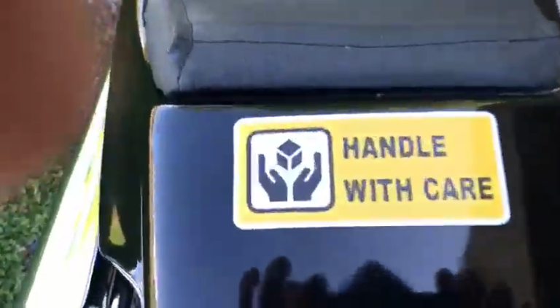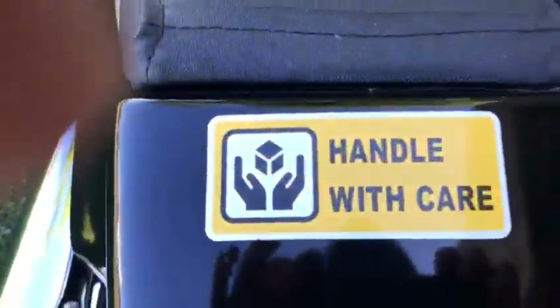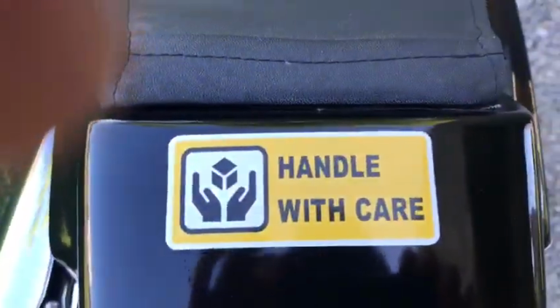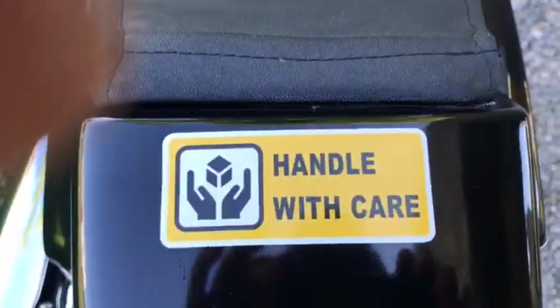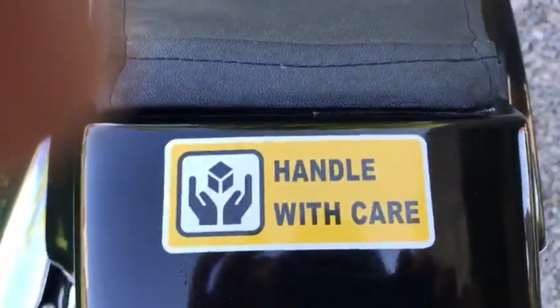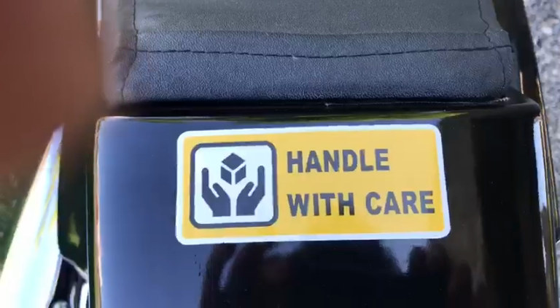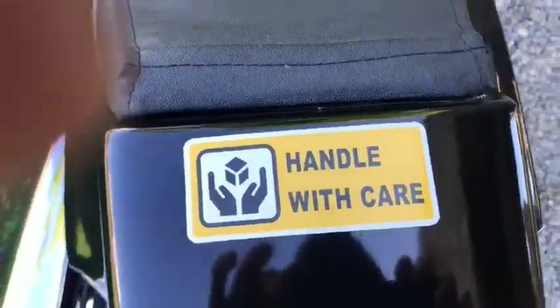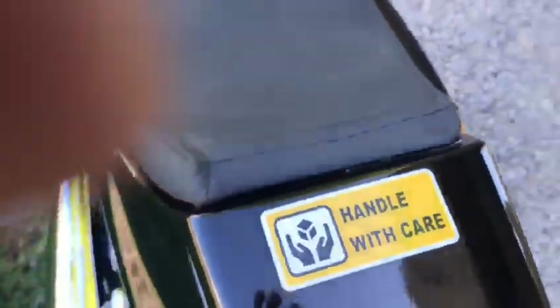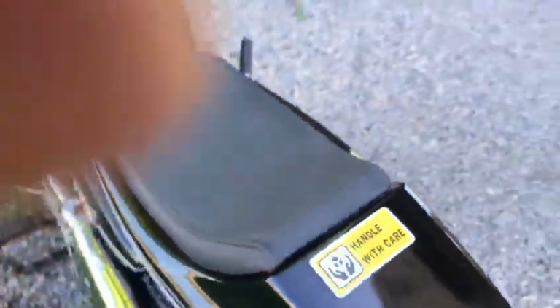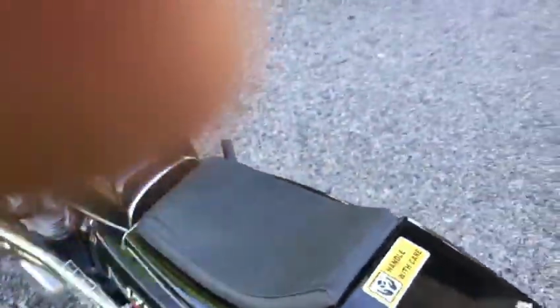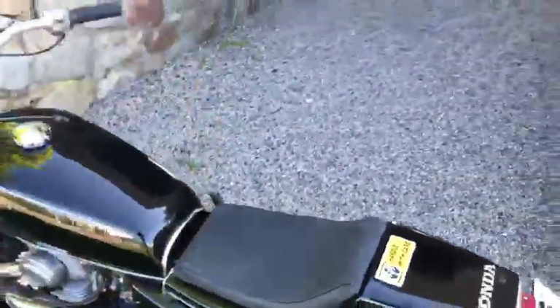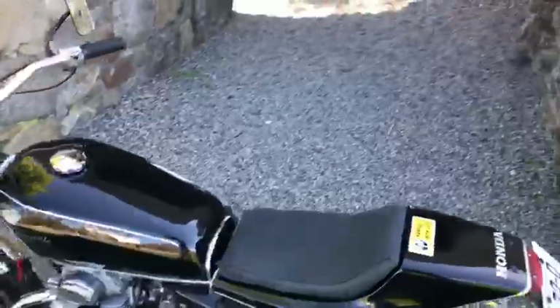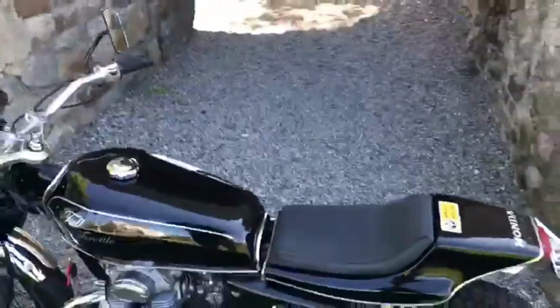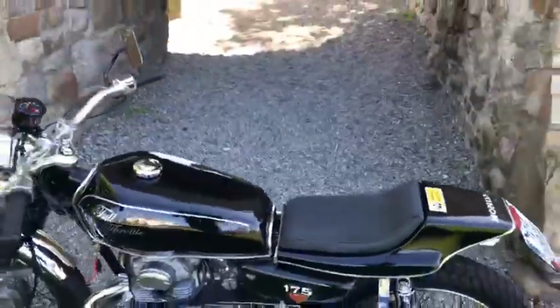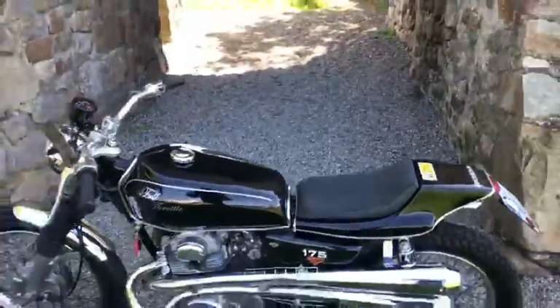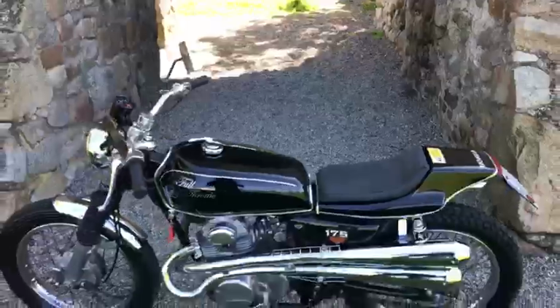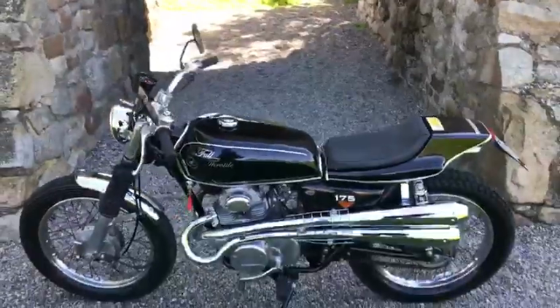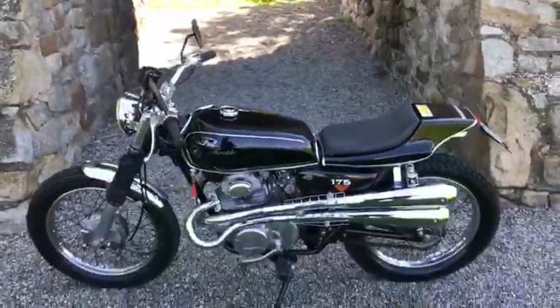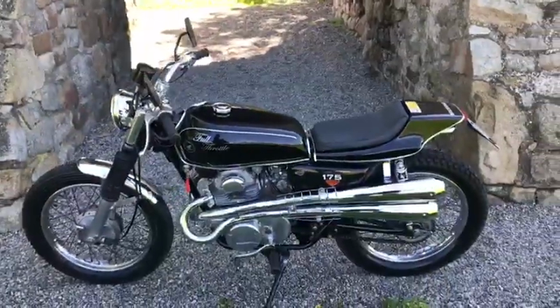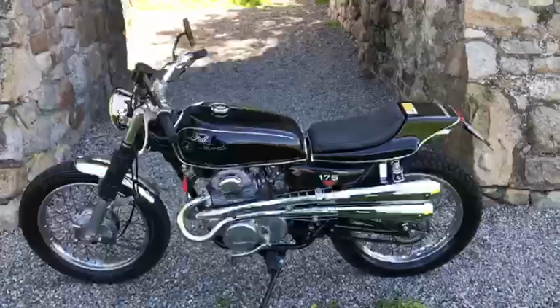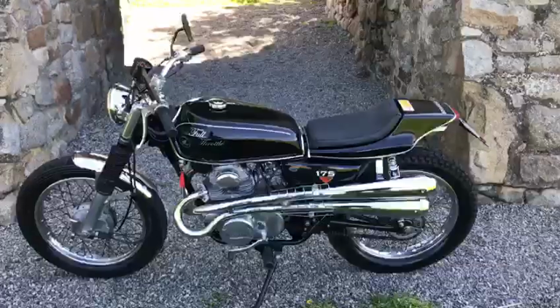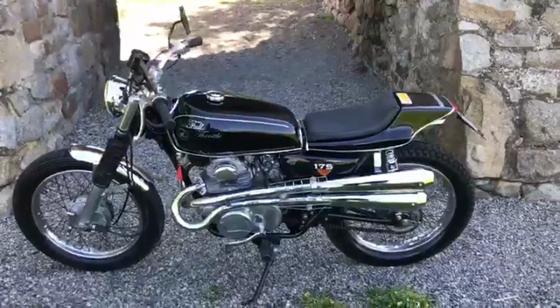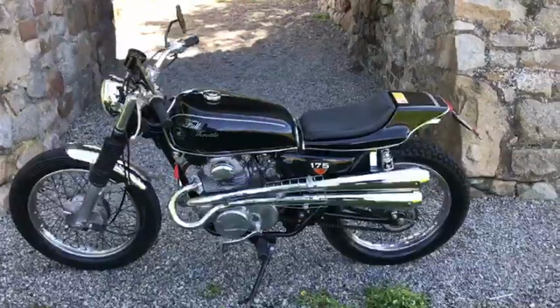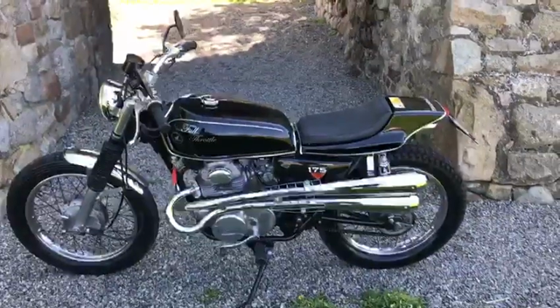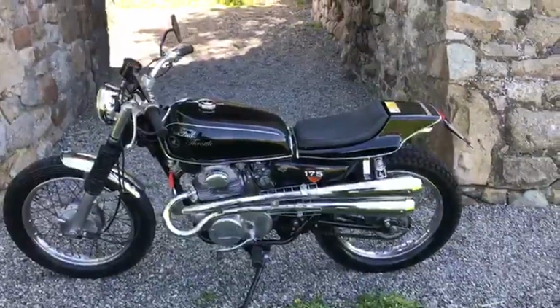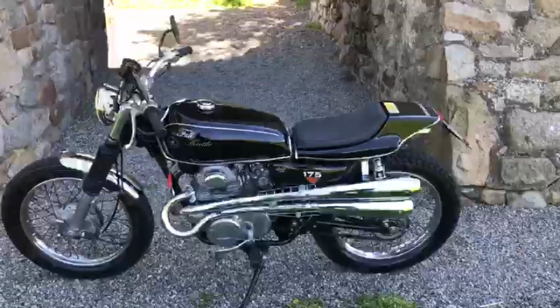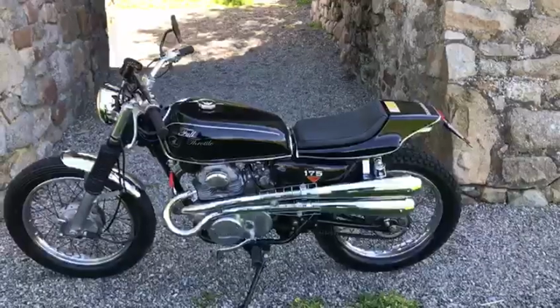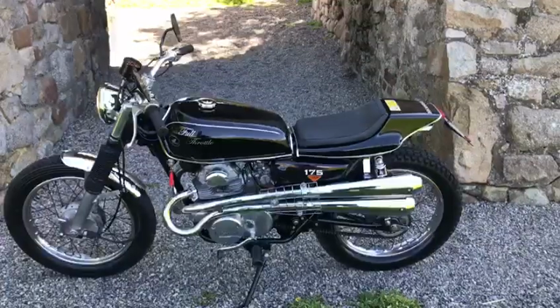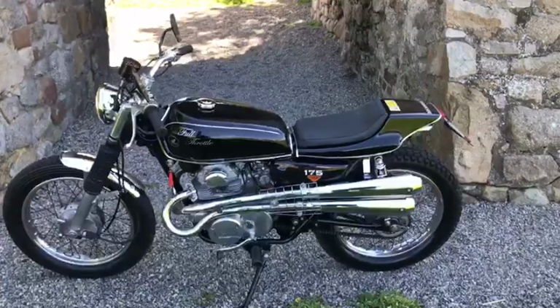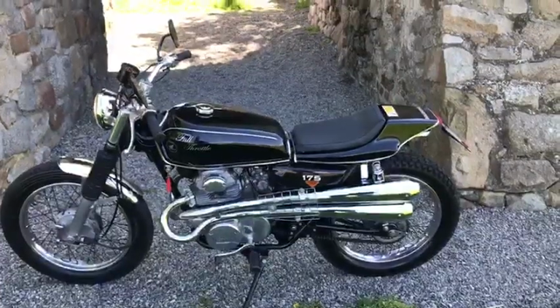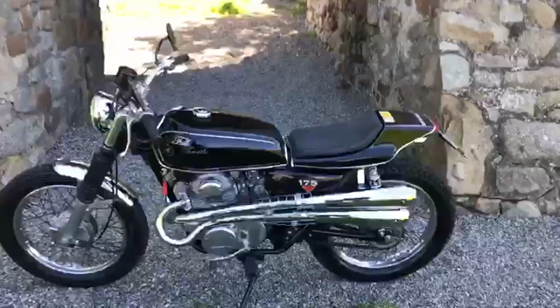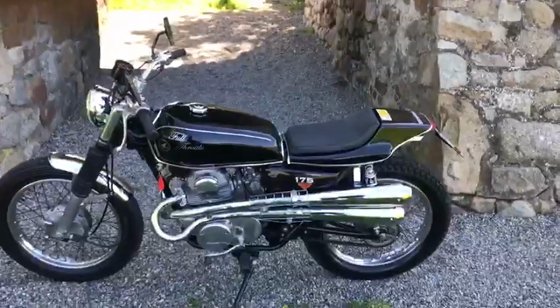And obviously you've got to handle it with care. Okay everyone, that's our 1972 retro bike. Hope you enjoyed. Thank you.